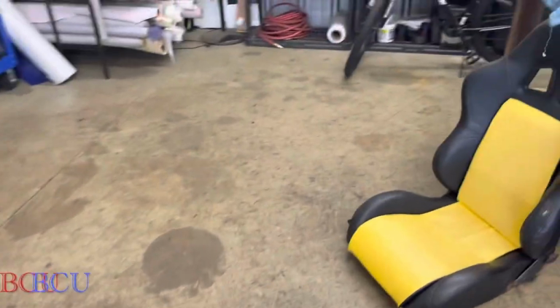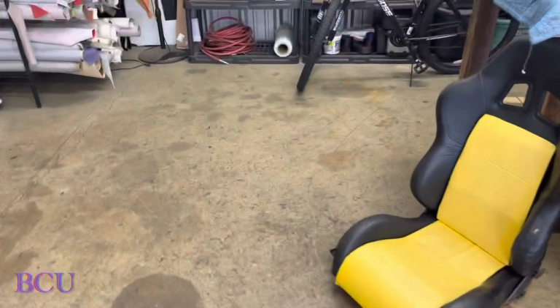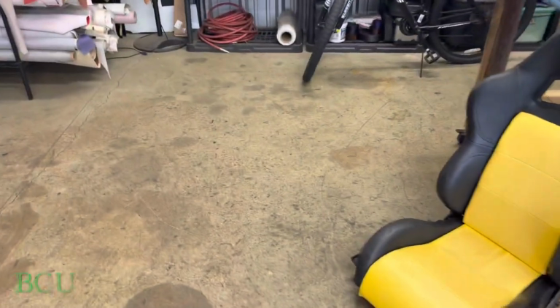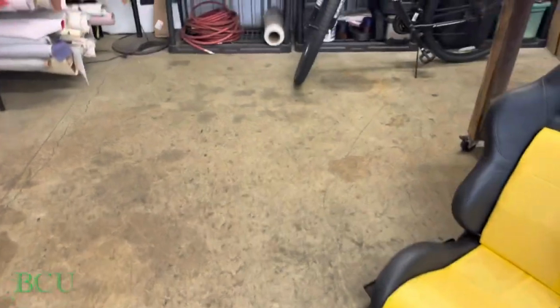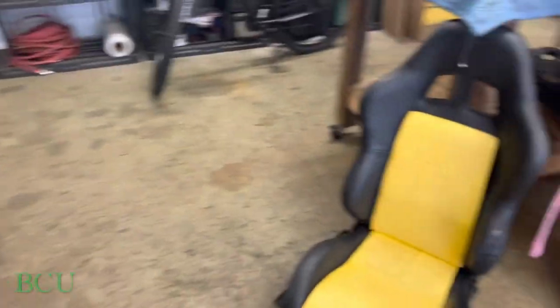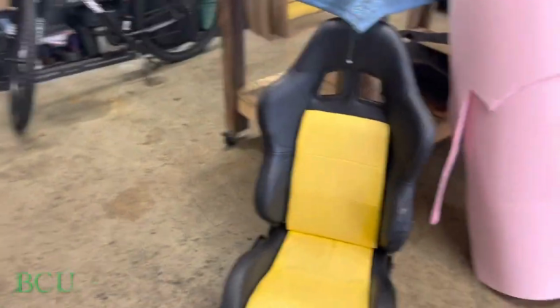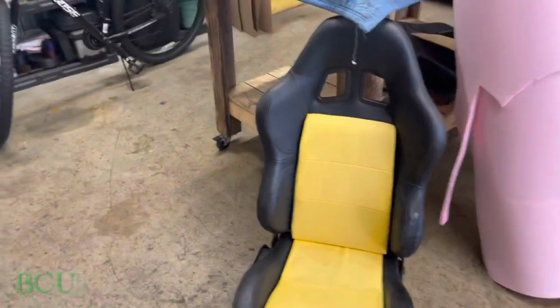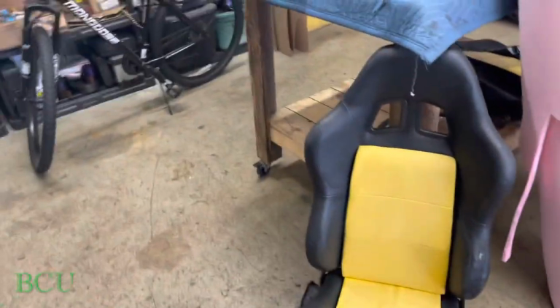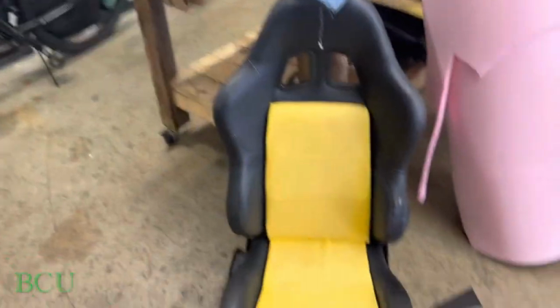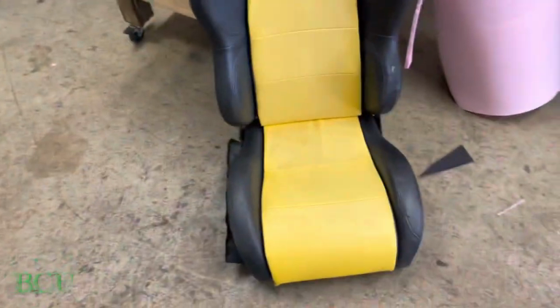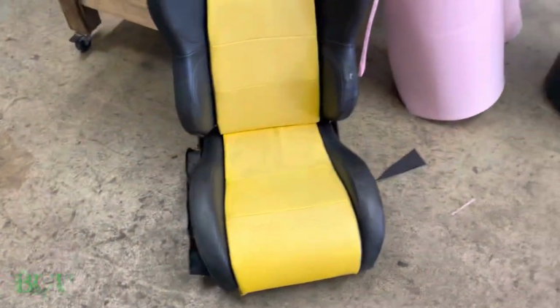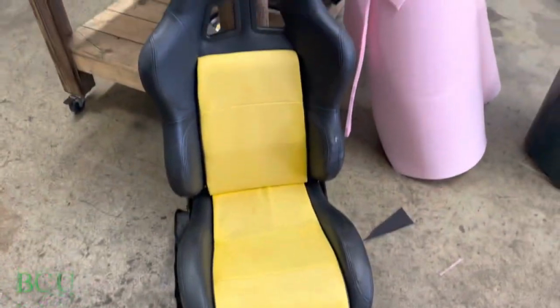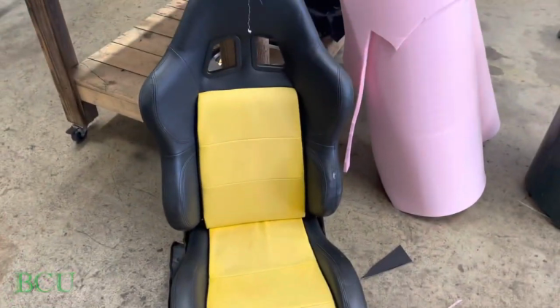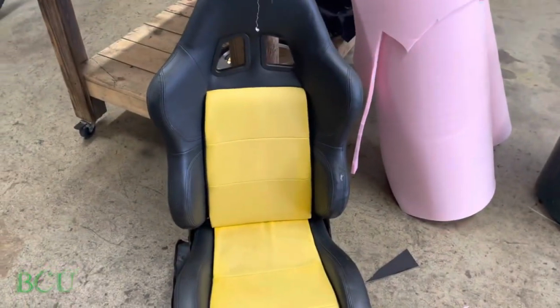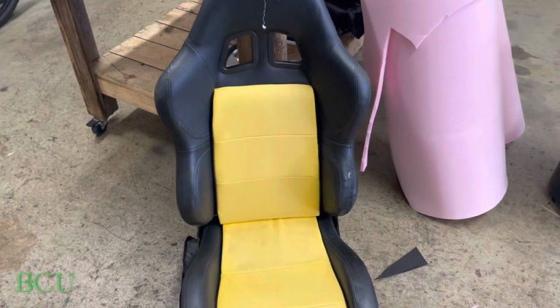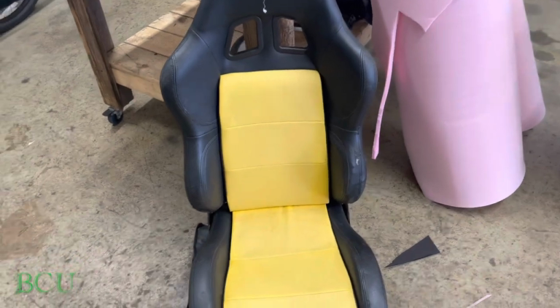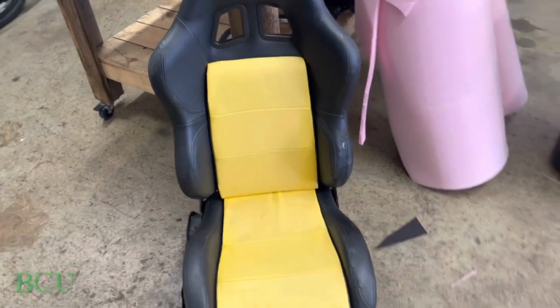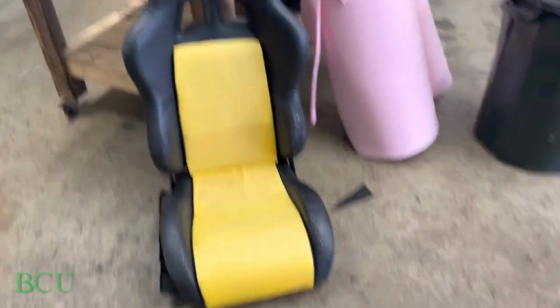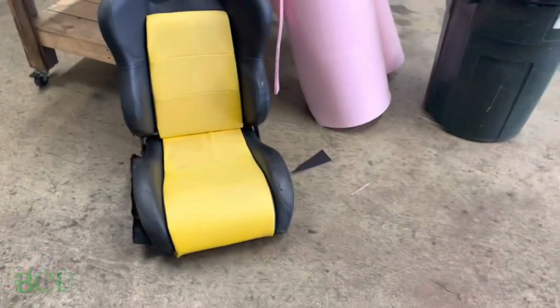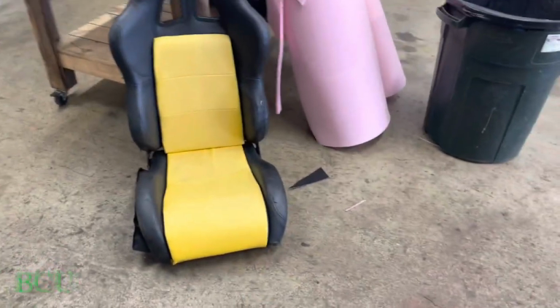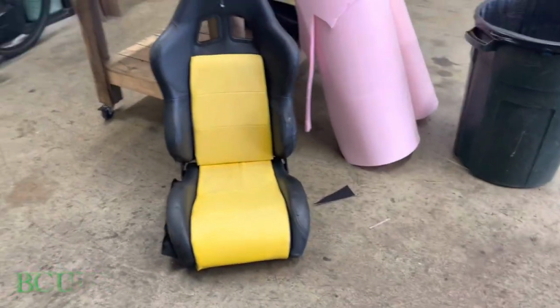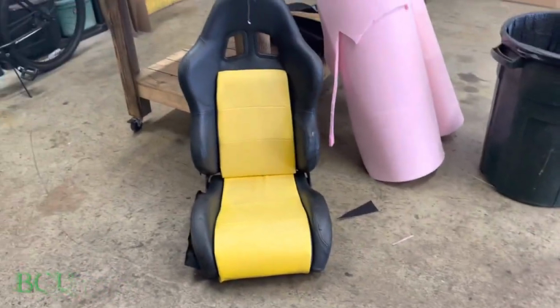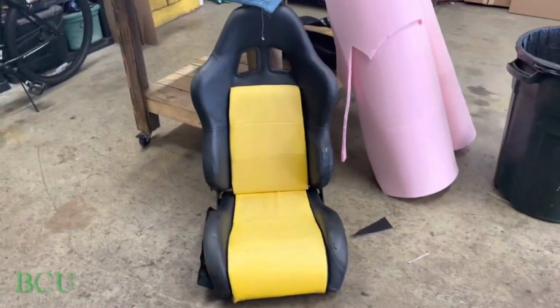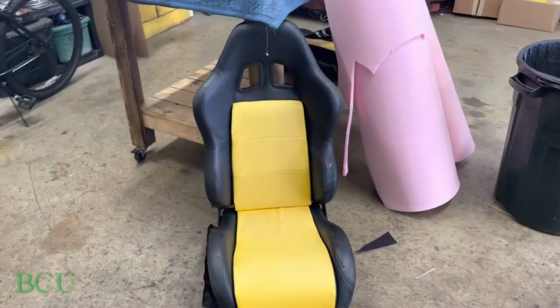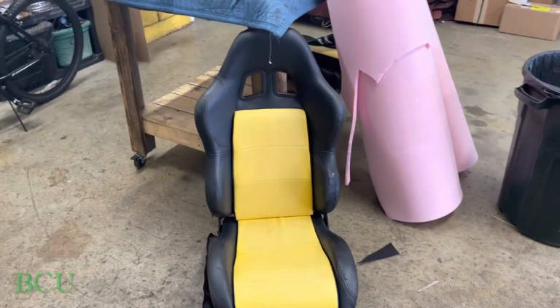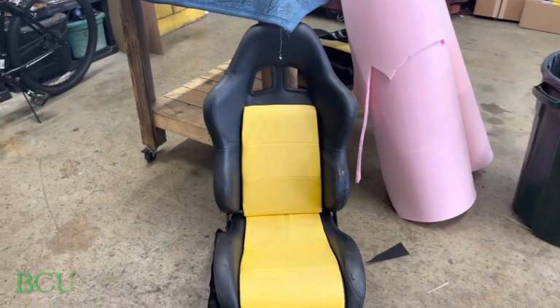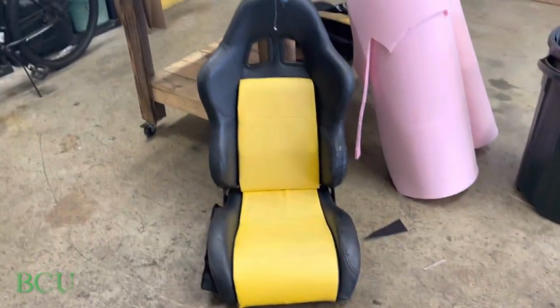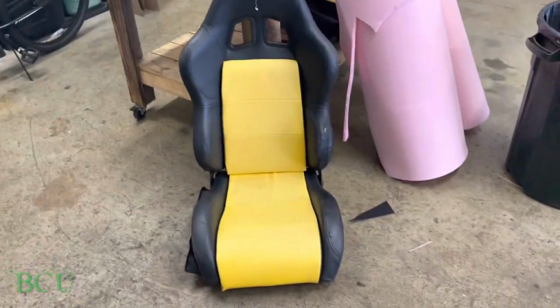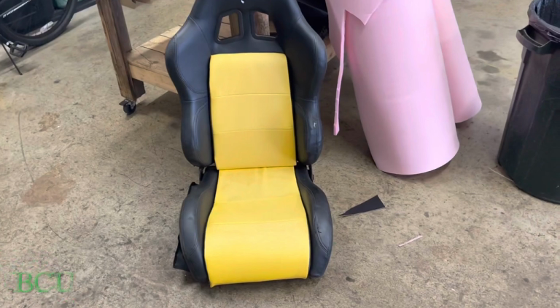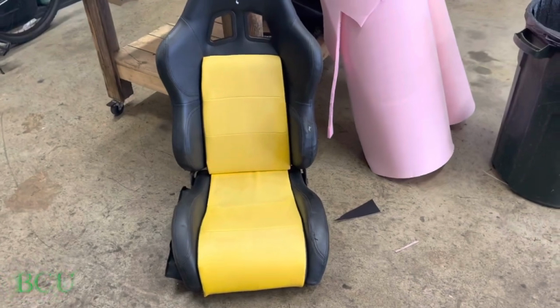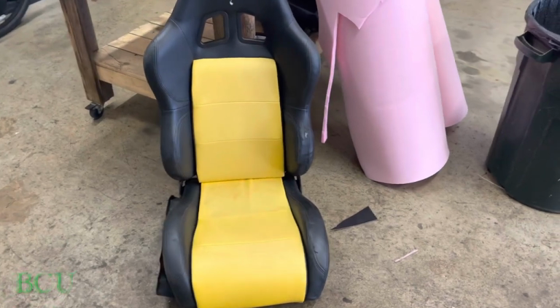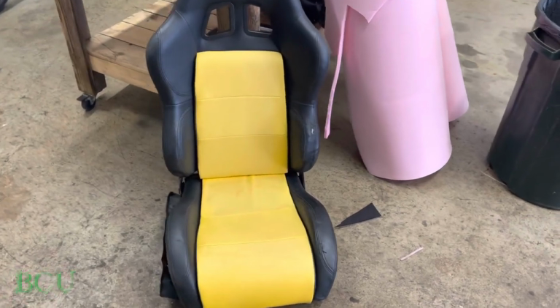All right, YouTube, just gonna start on the El Camino seats. That's what the seats look like before — let's see the whole seat. I'm going with gray on this one.